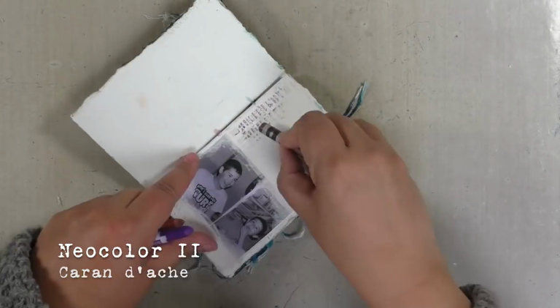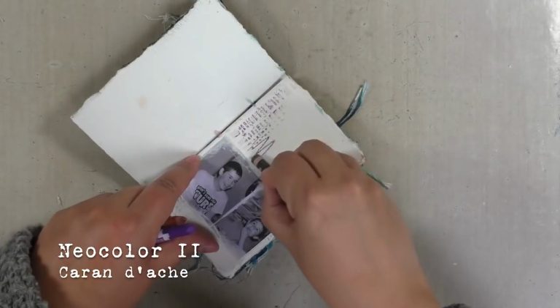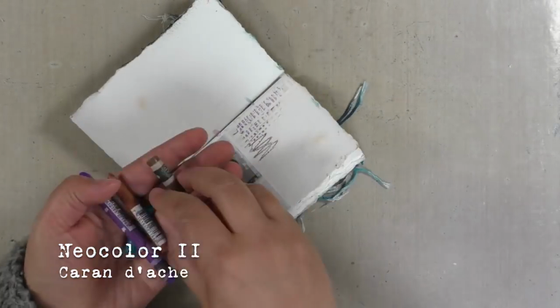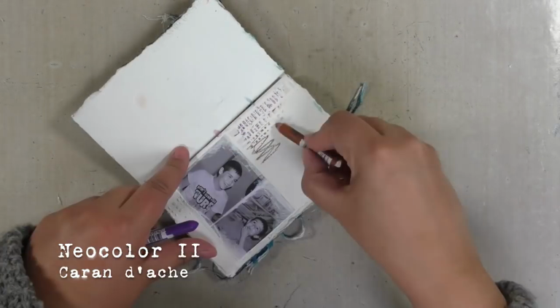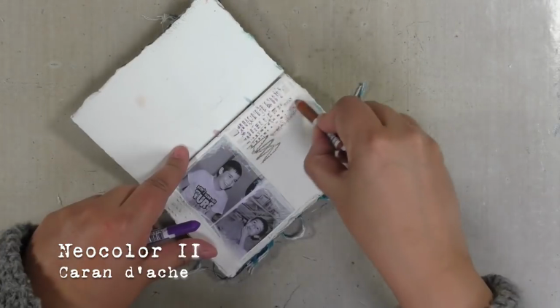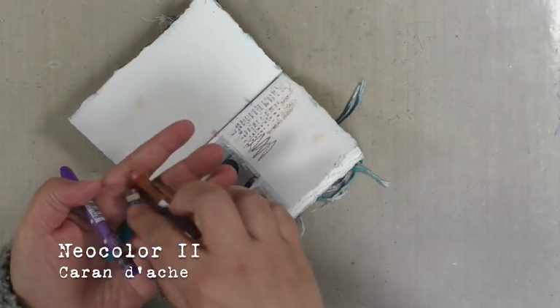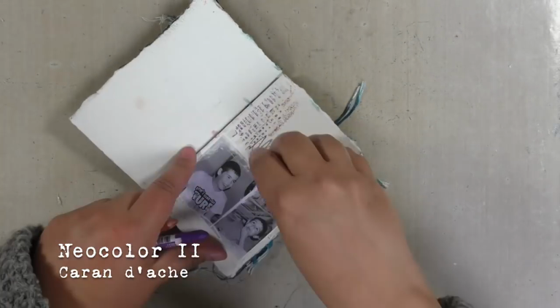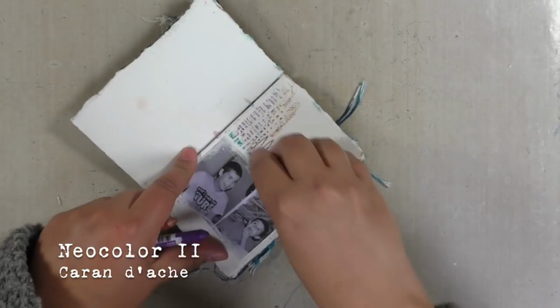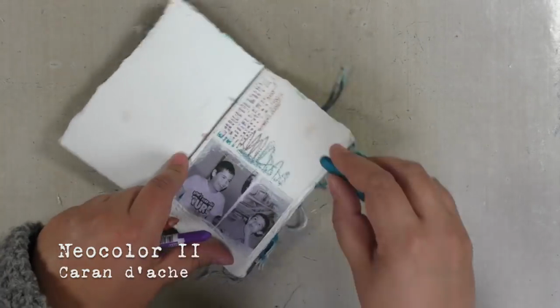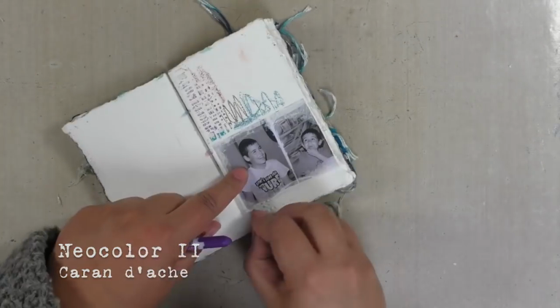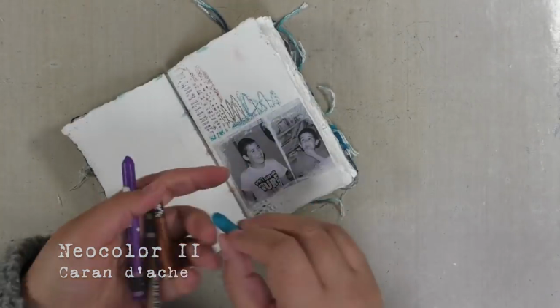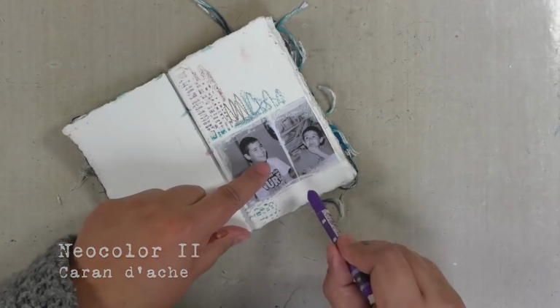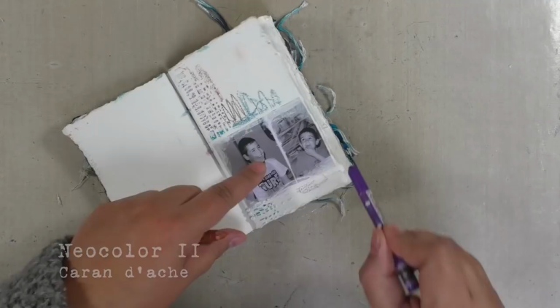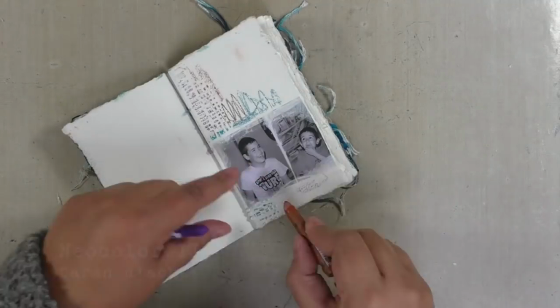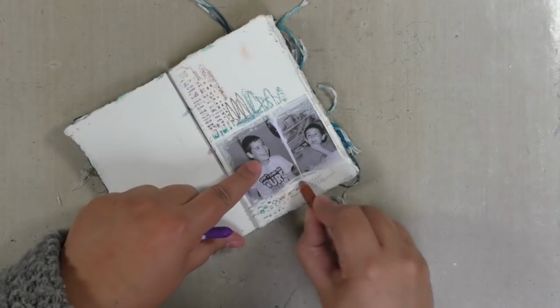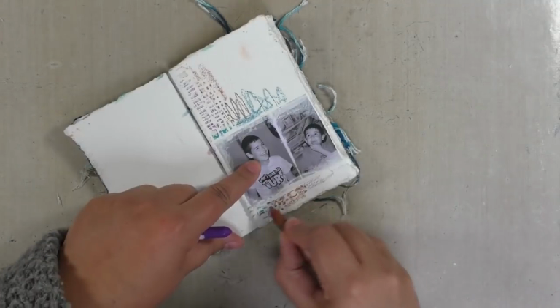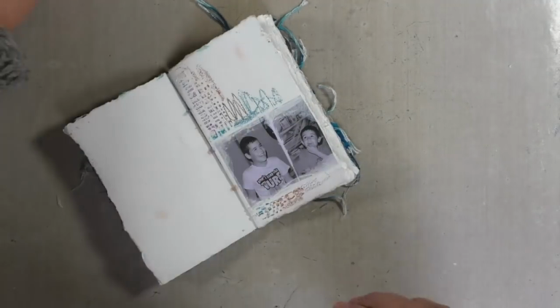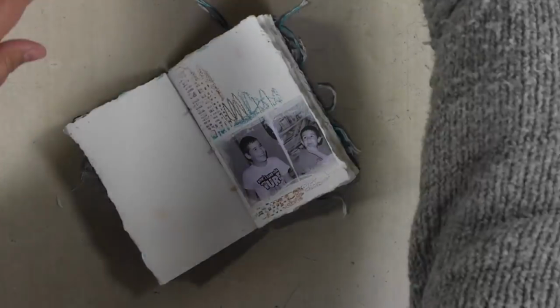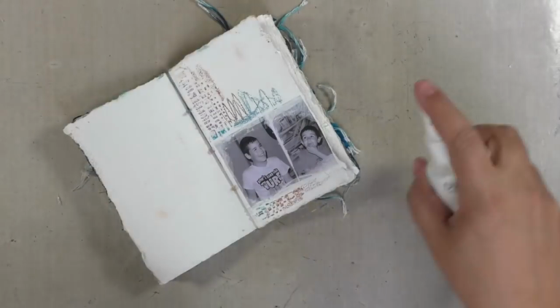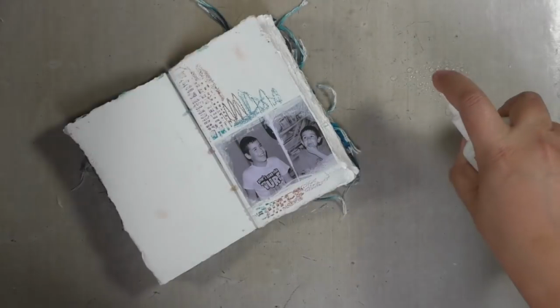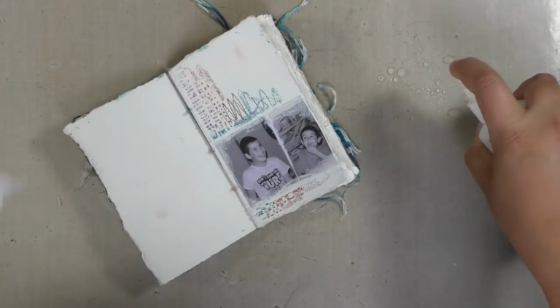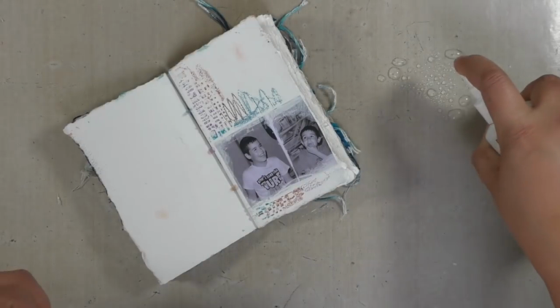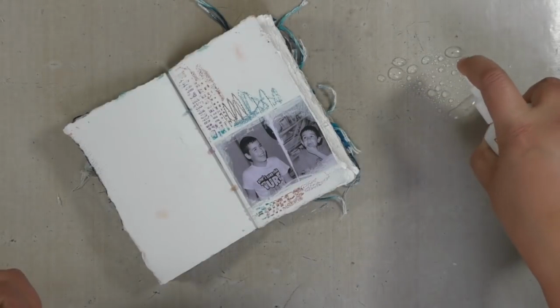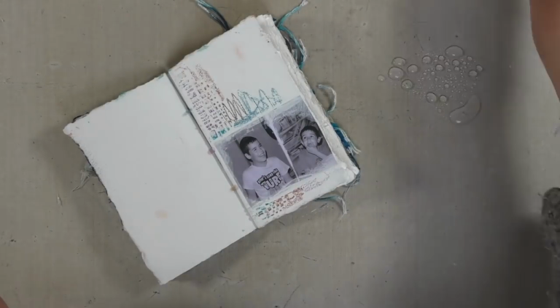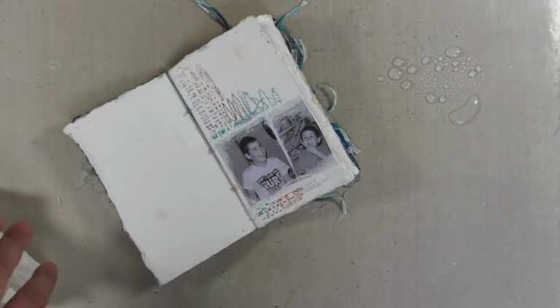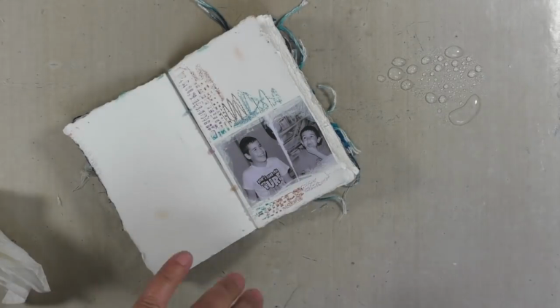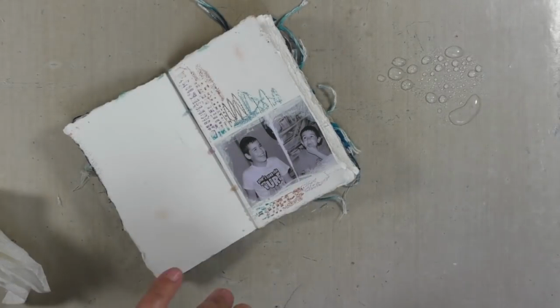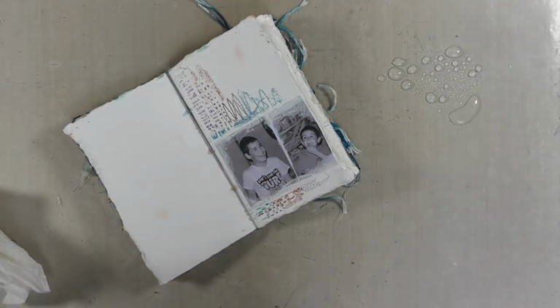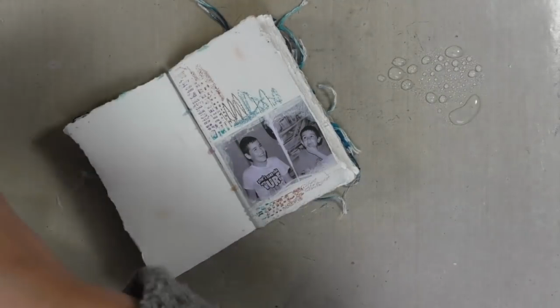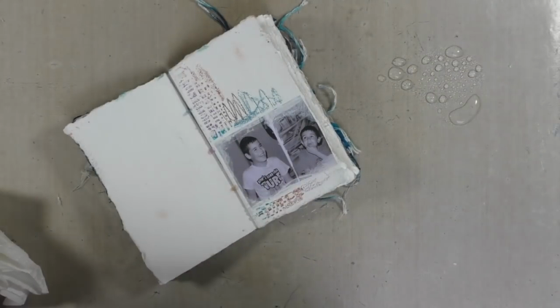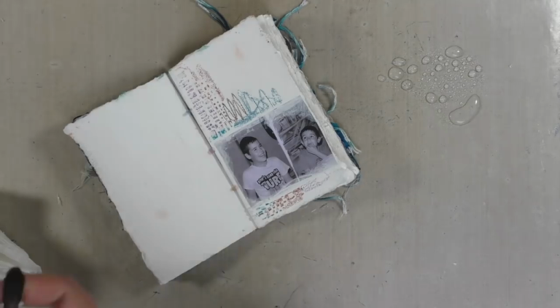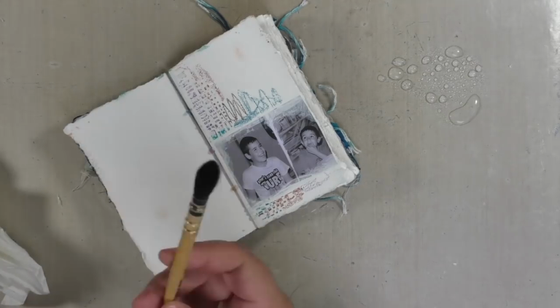Finally, finally some colors! I'm using my Neo Colors 2, which are water-soluble, and I'm blending them with some water, of course.